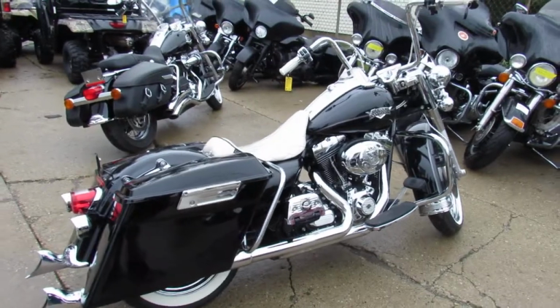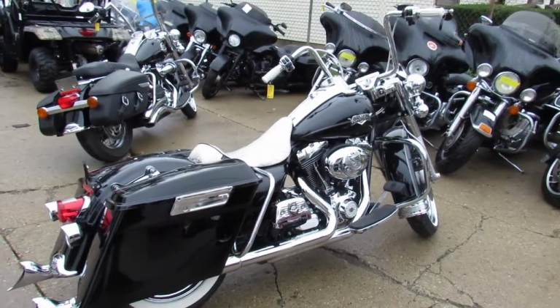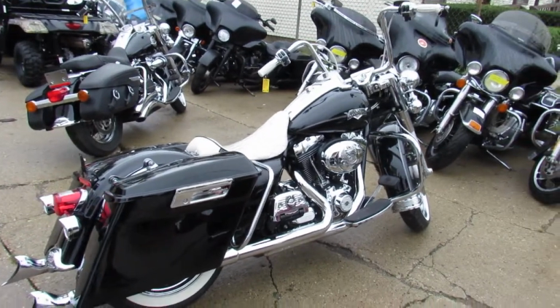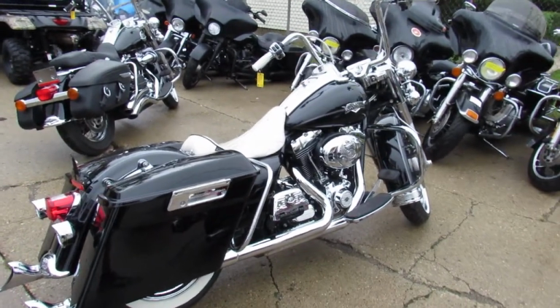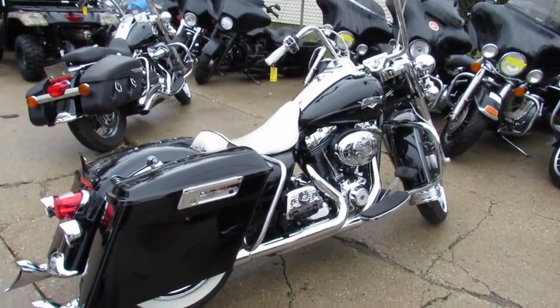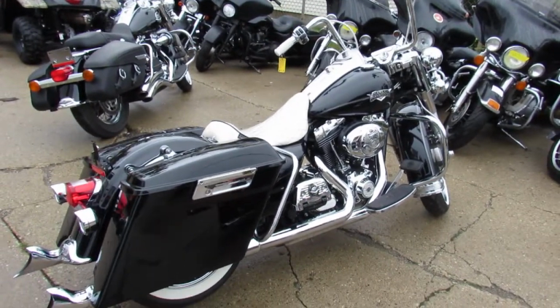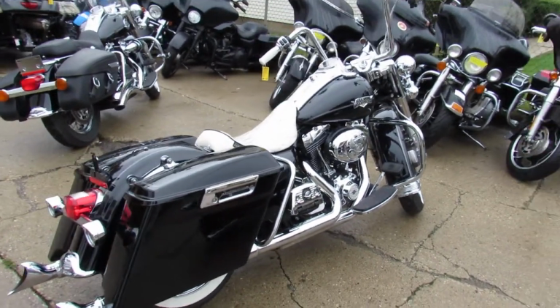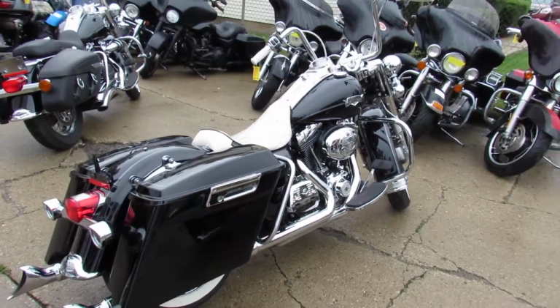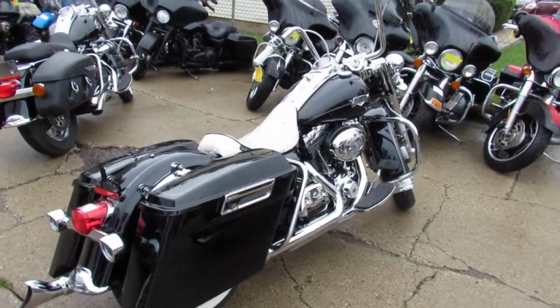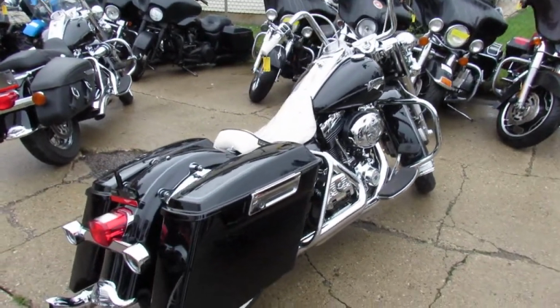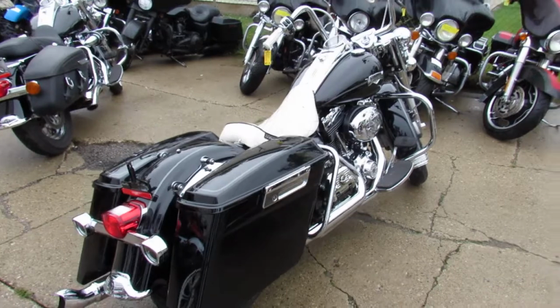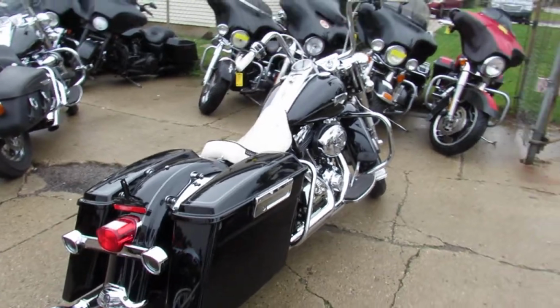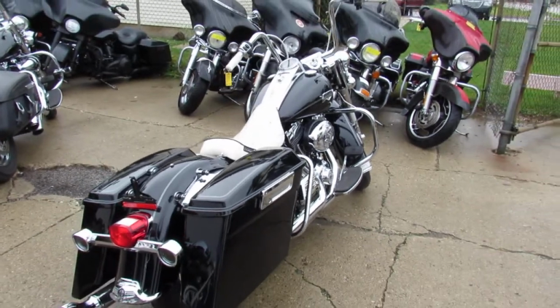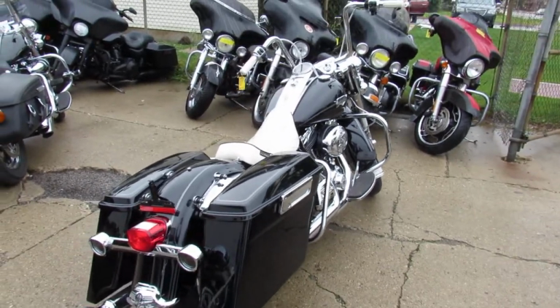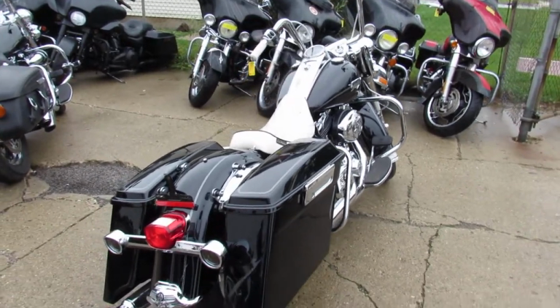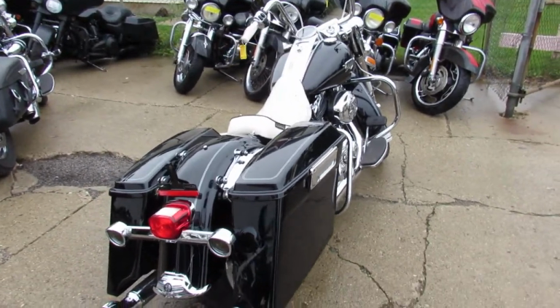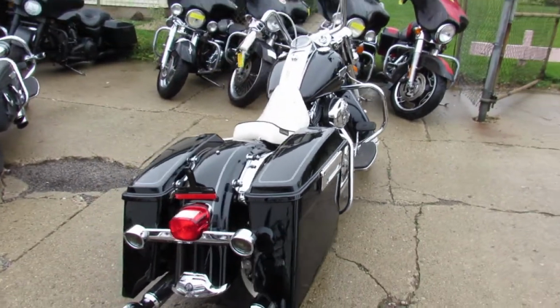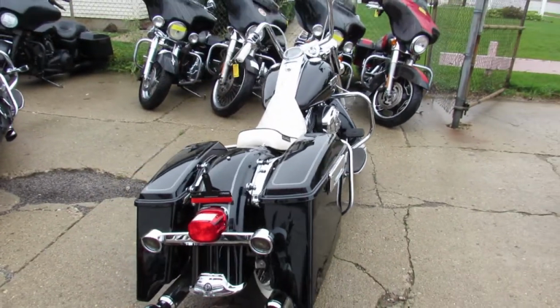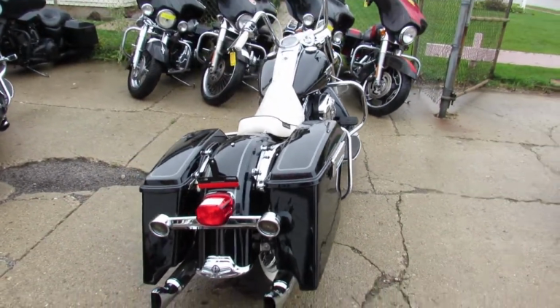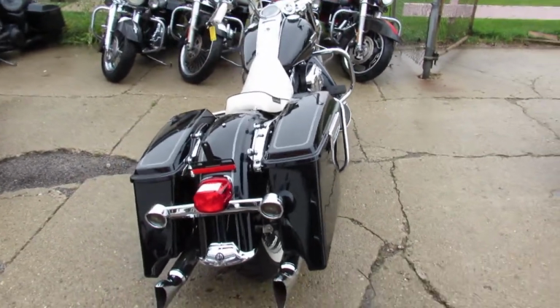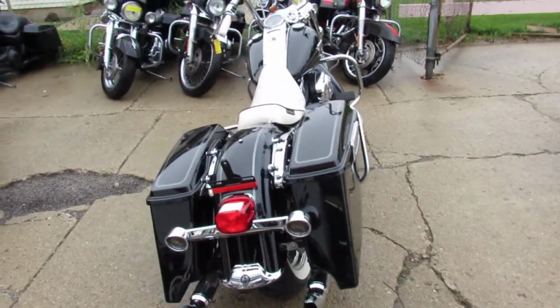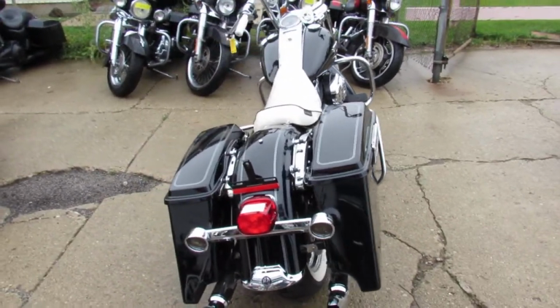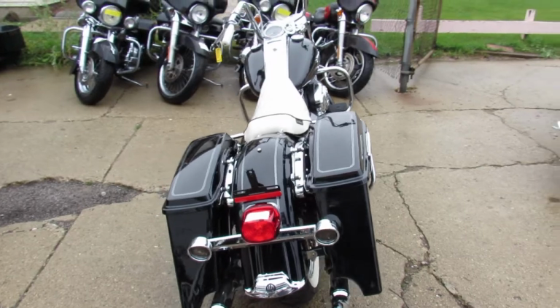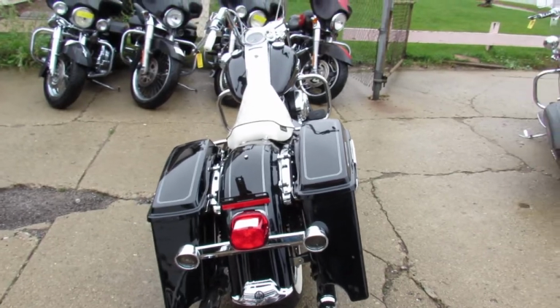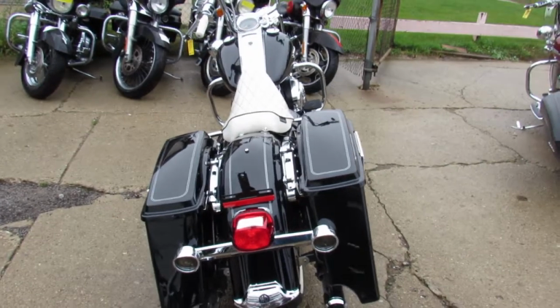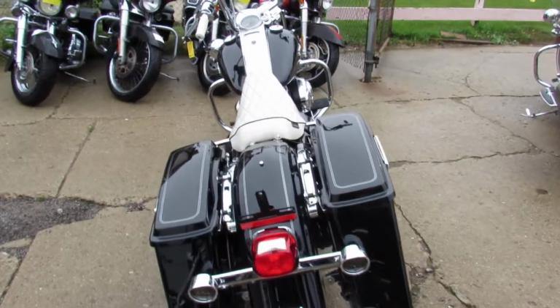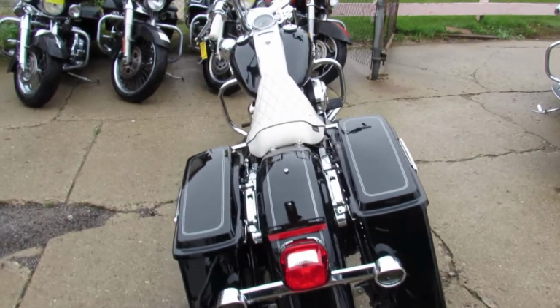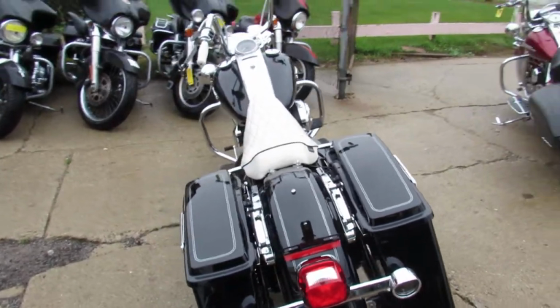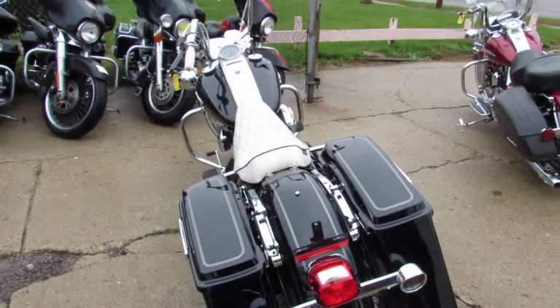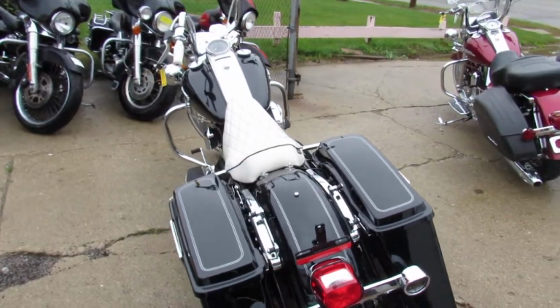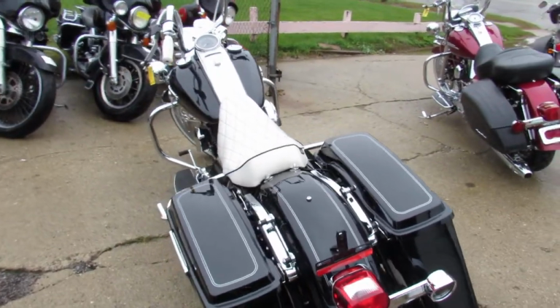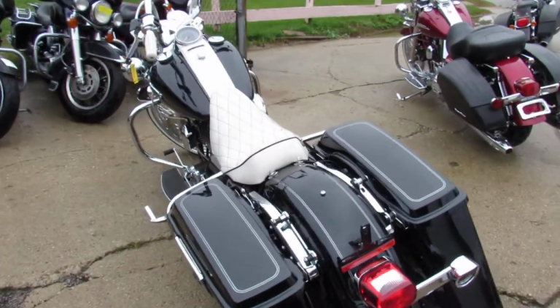Hey guys, it's ApprovalPowerSports.com here, and we're the used Harley Davidson headquarters of the Midwest. Over 350 used Harleys in the showroom for sale — Street Glides, Road Kings, Ultra Classics, Electric Glides — name it, we got it here.